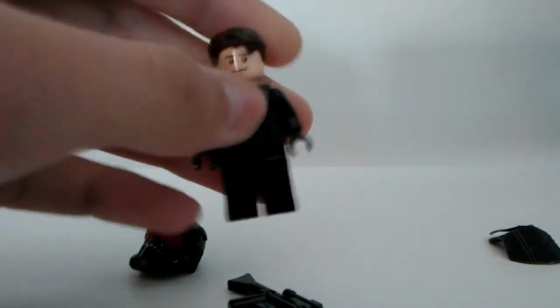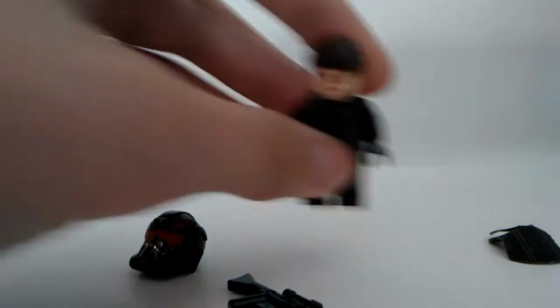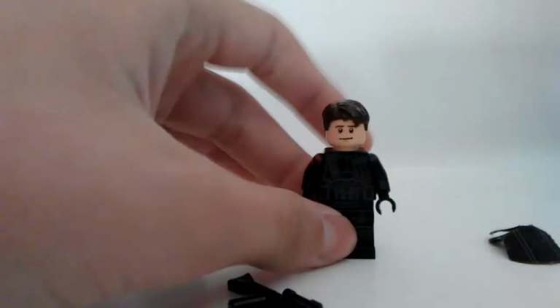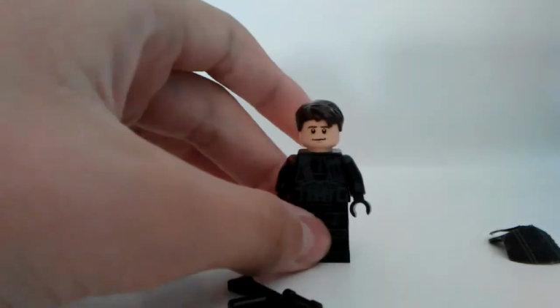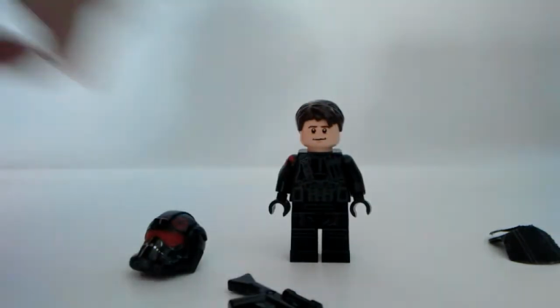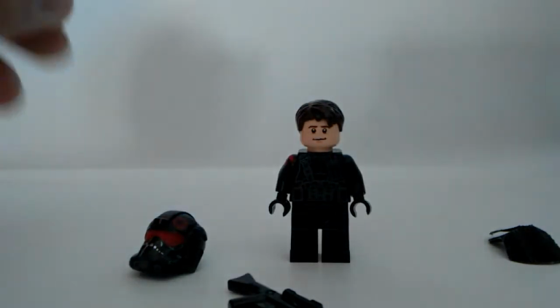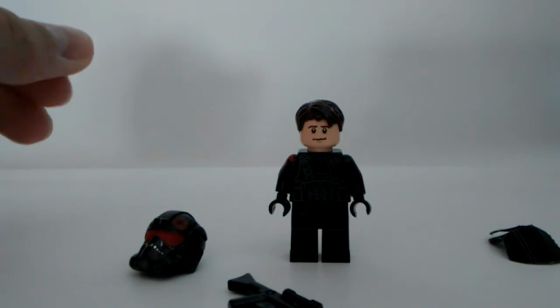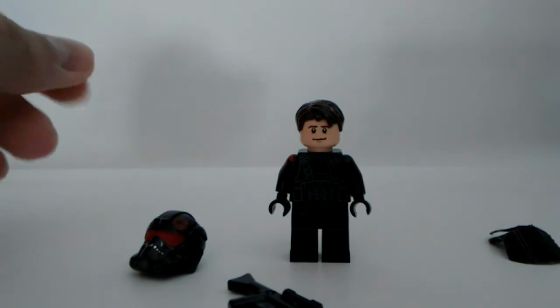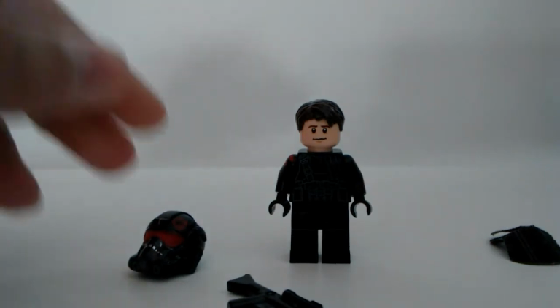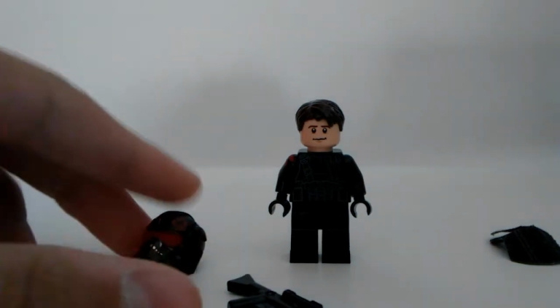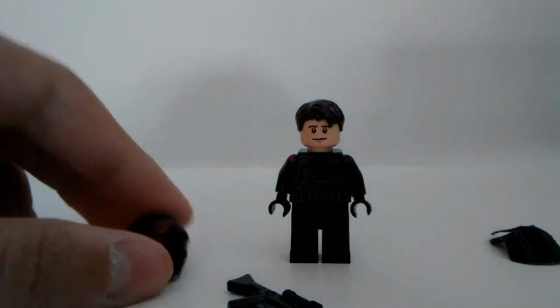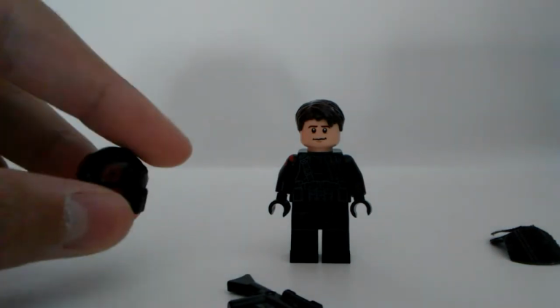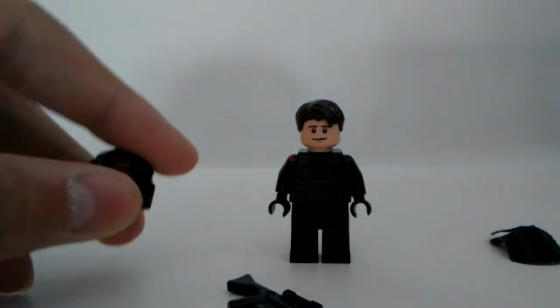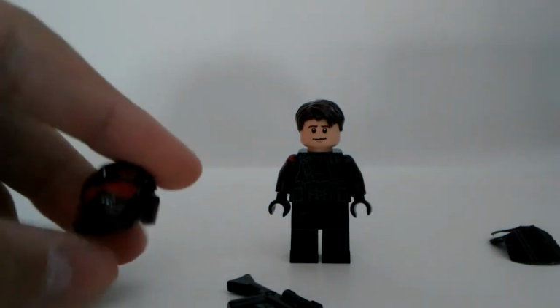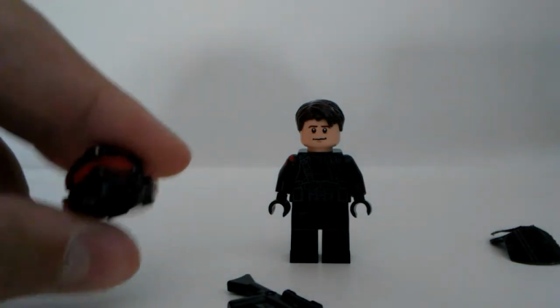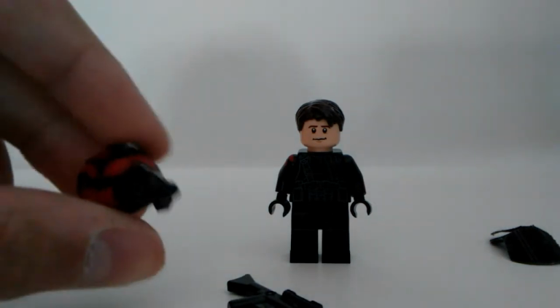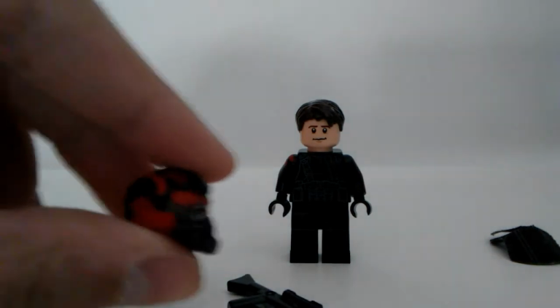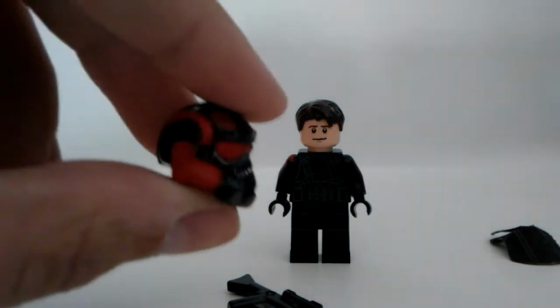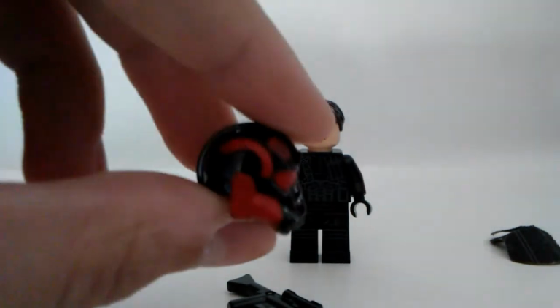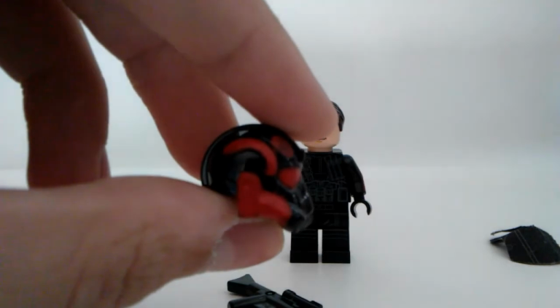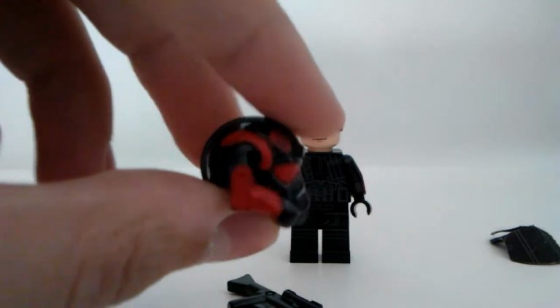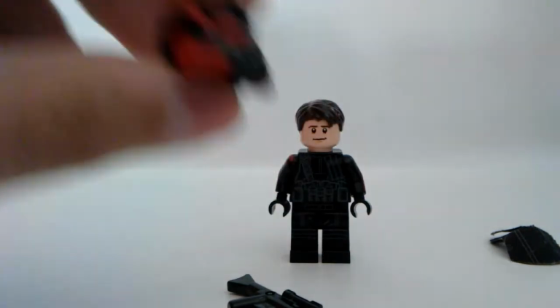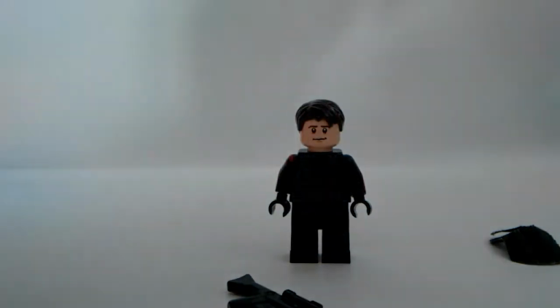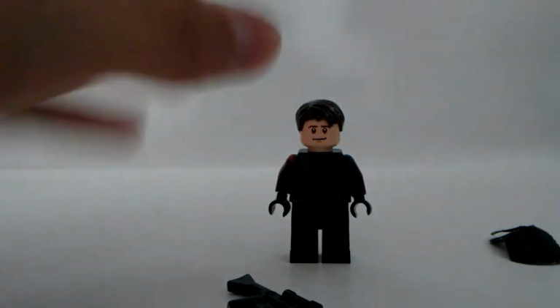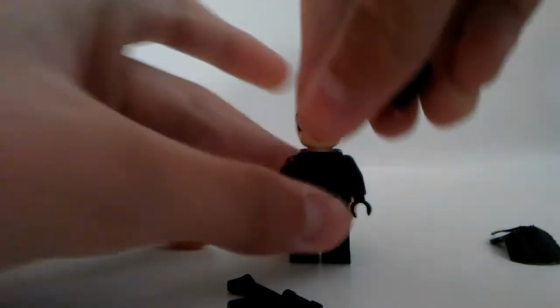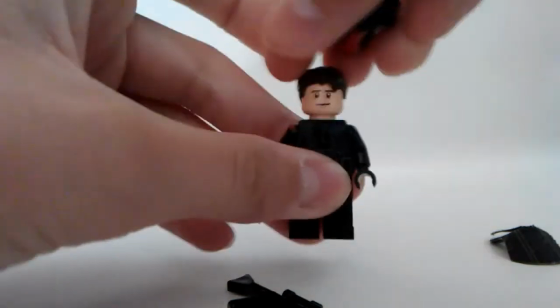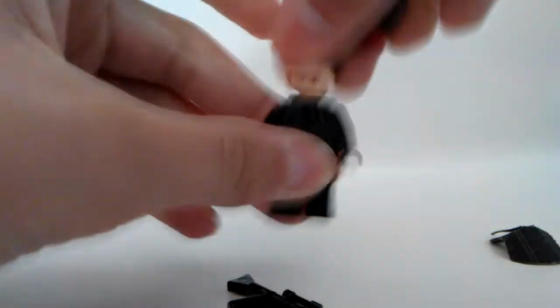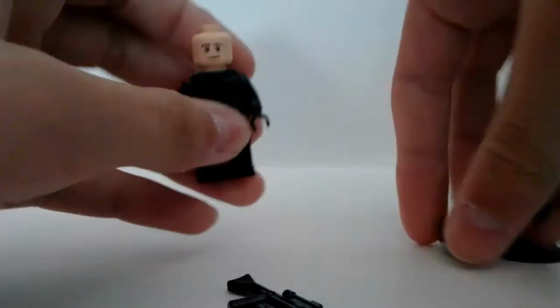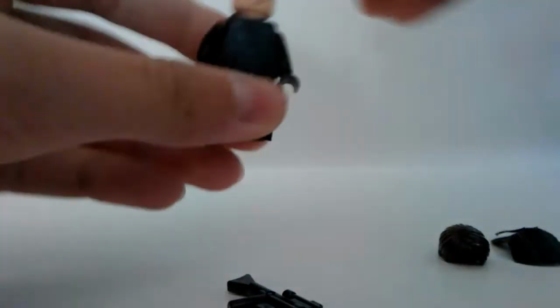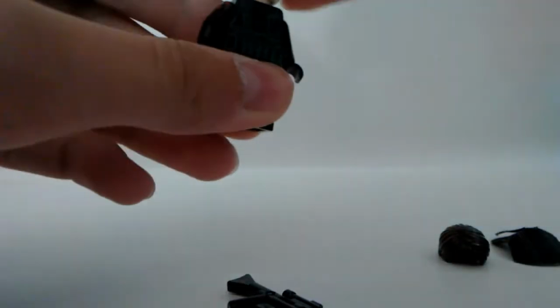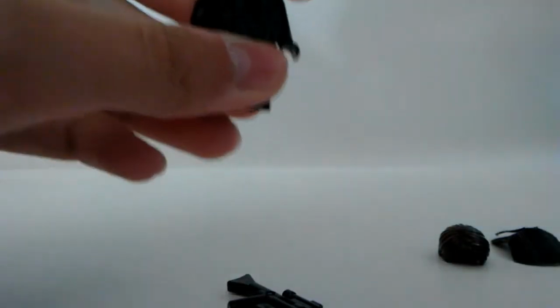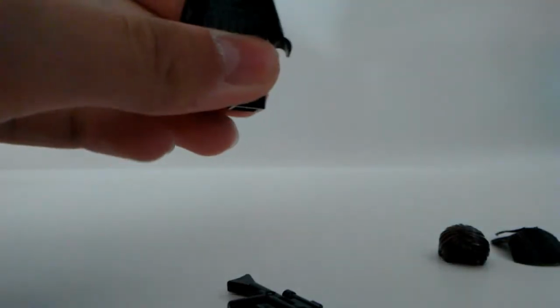So that's the main pieces of the minifigure I used and what I painted. But now we've got to take a look at probably the most important part — the helmet. Let me just go put the helmet on so you can see what it looks like on the minifigure.